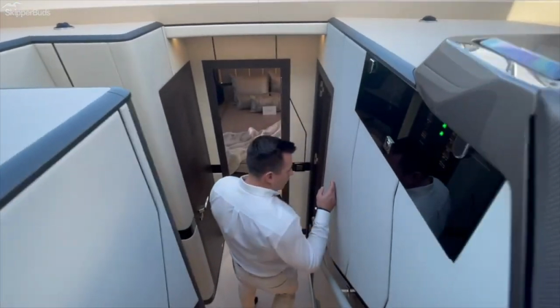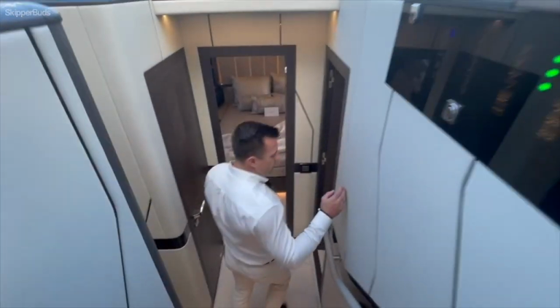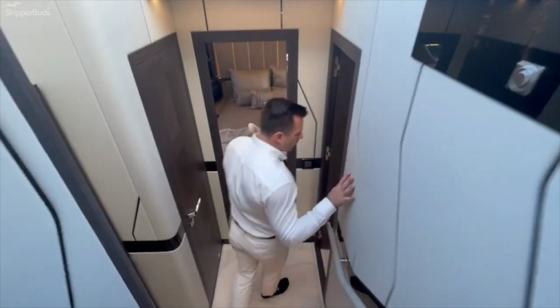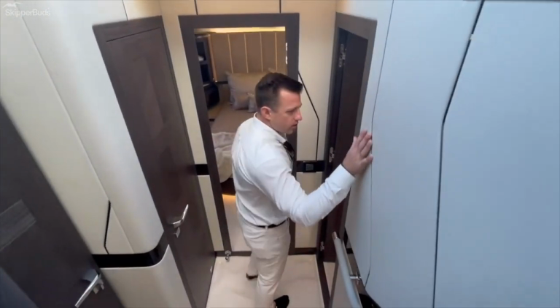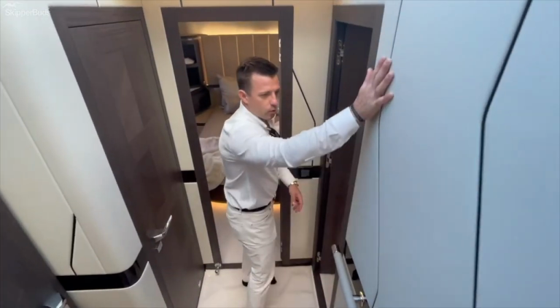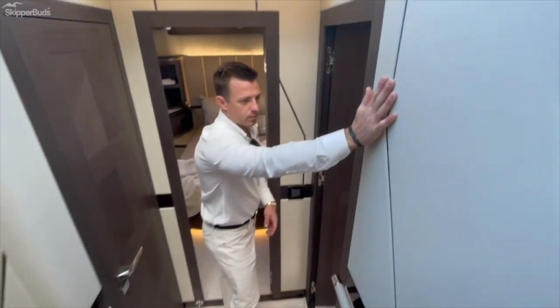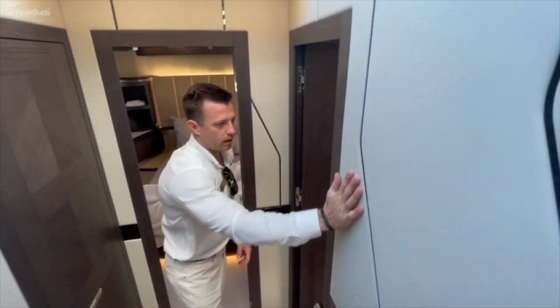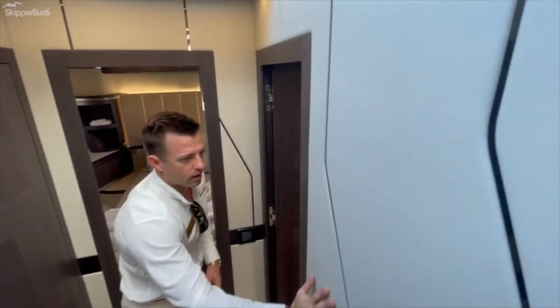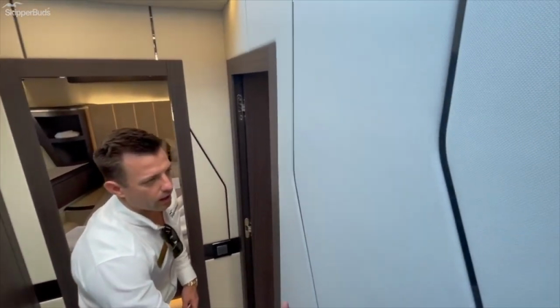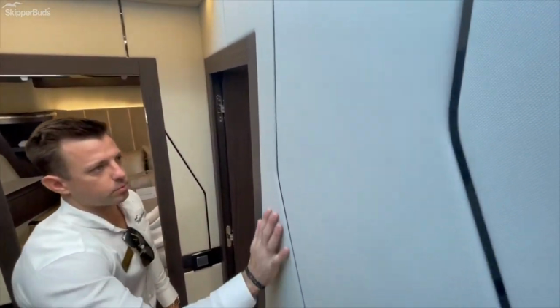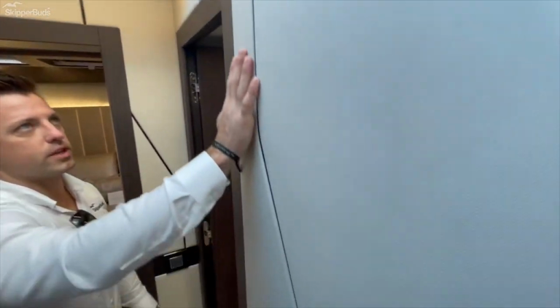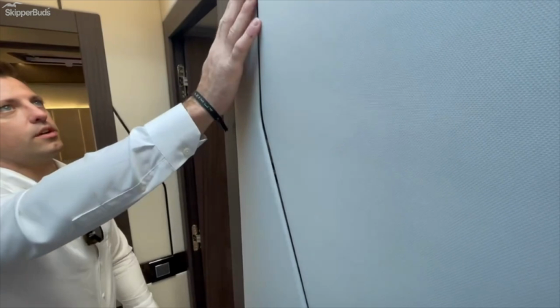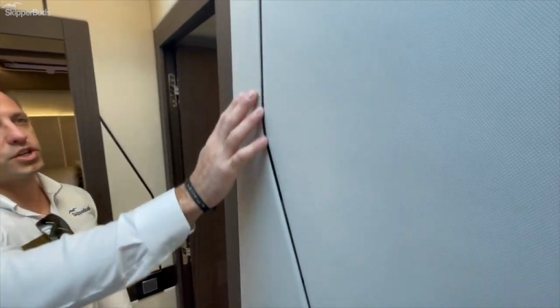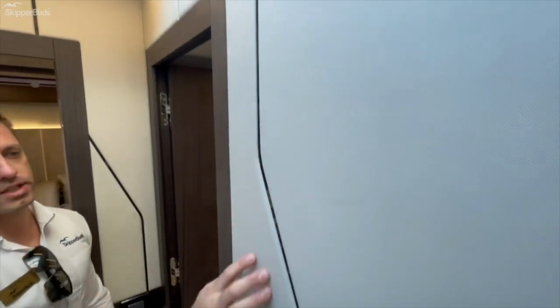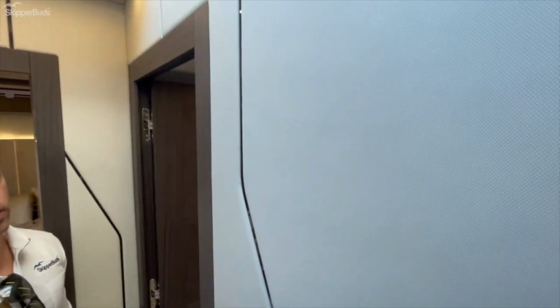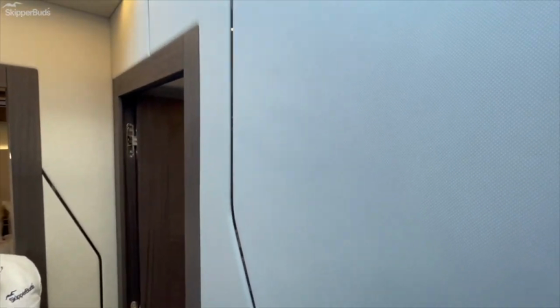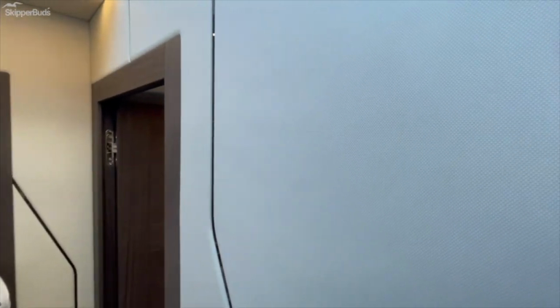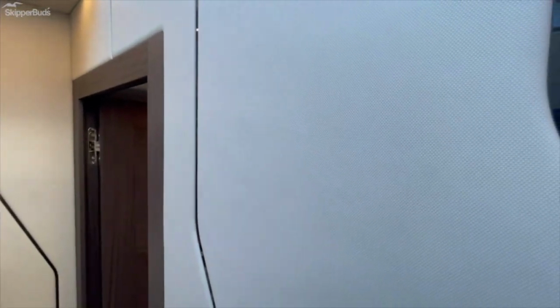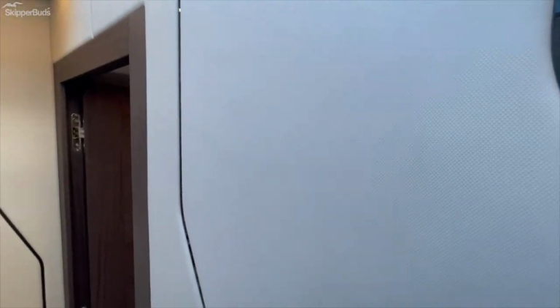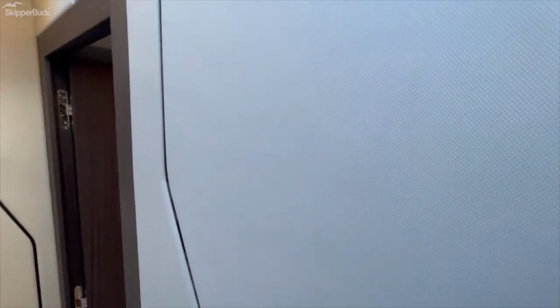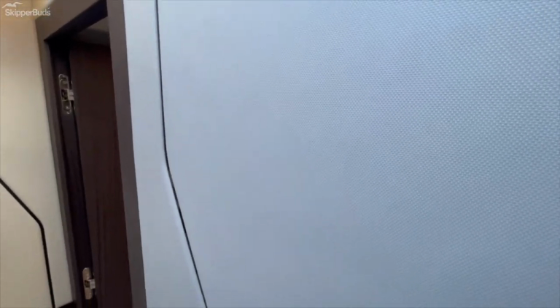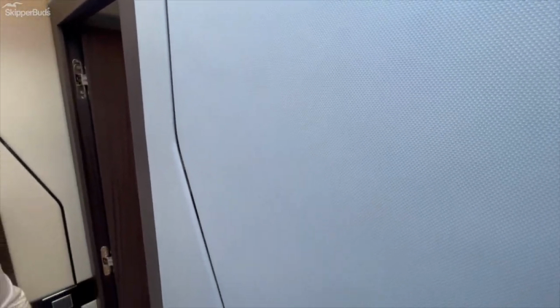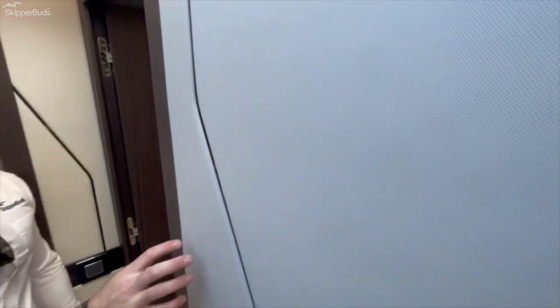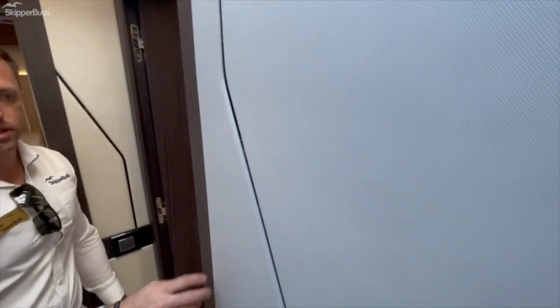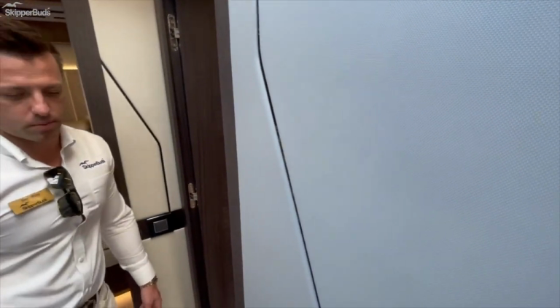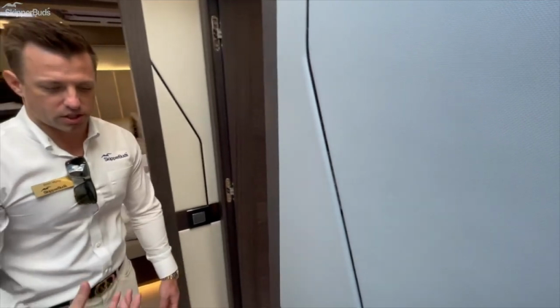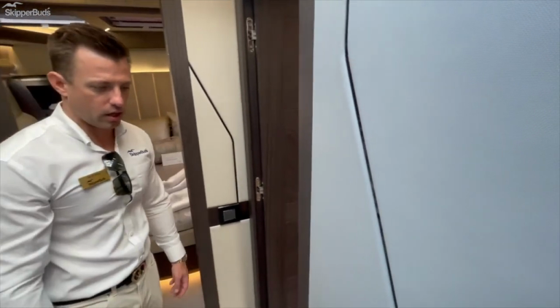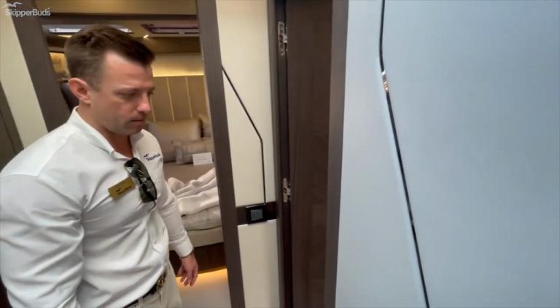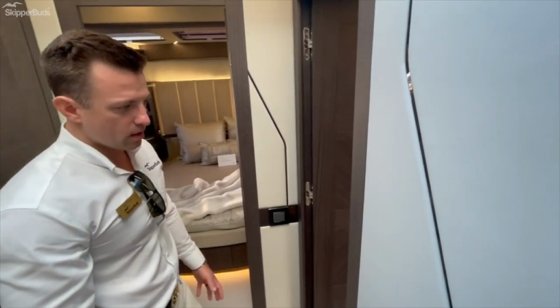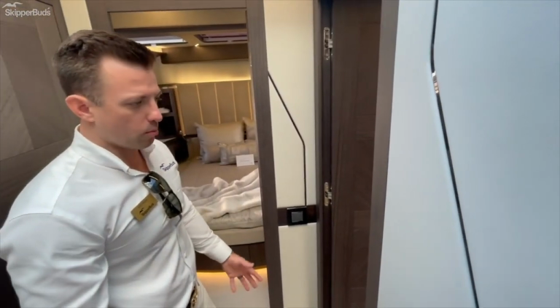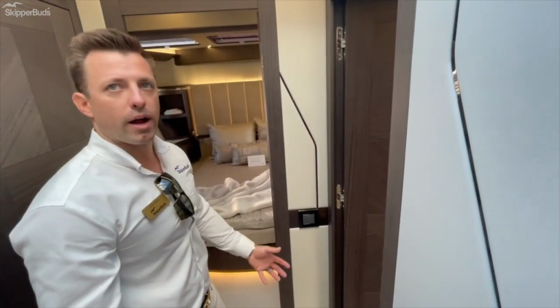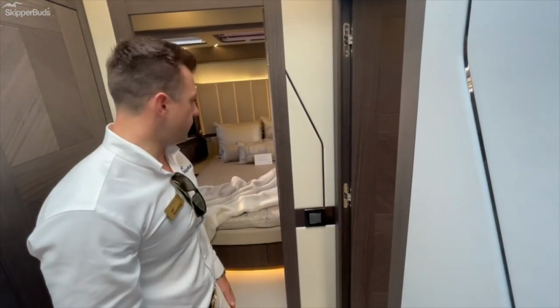Moving down below, Galleon has moved away from the previous finishes on the sides, making something more durable and, in my personal opinion, a much cleaner and more modern feel.